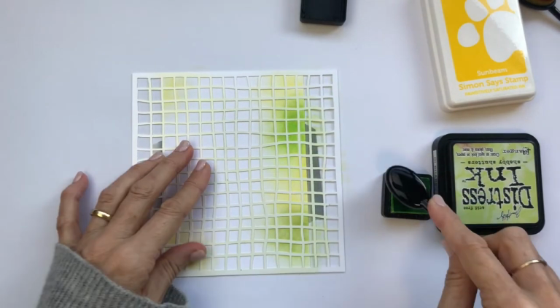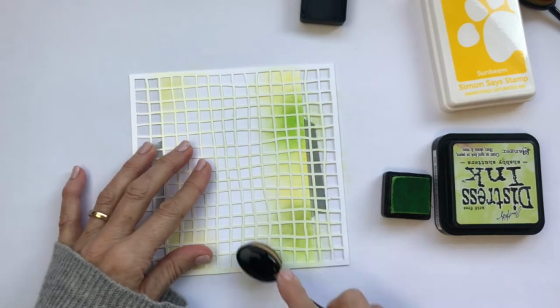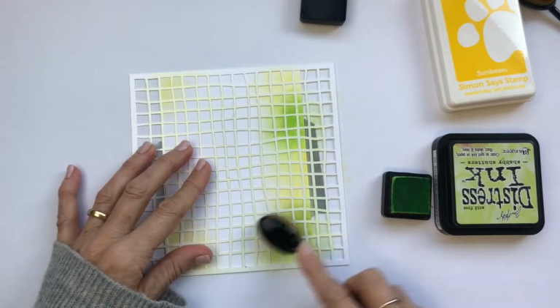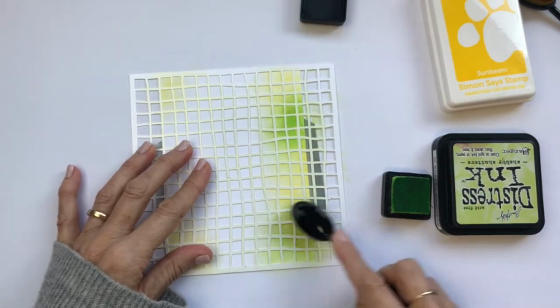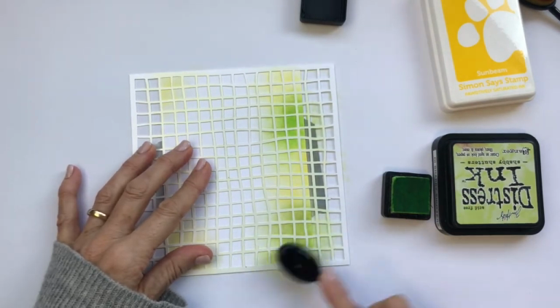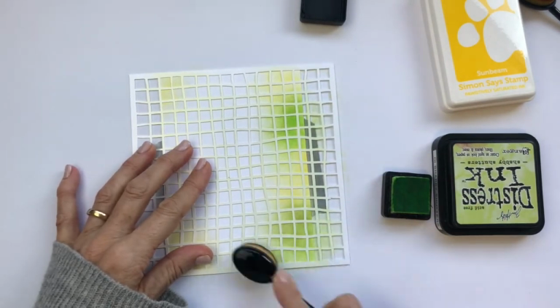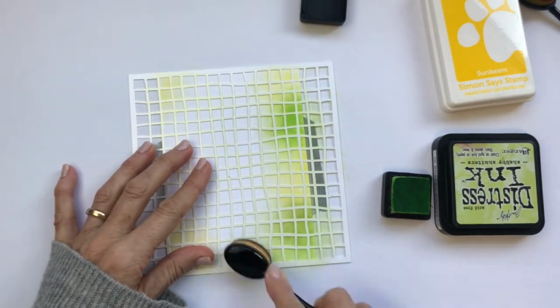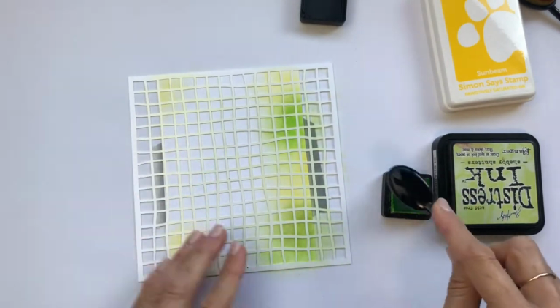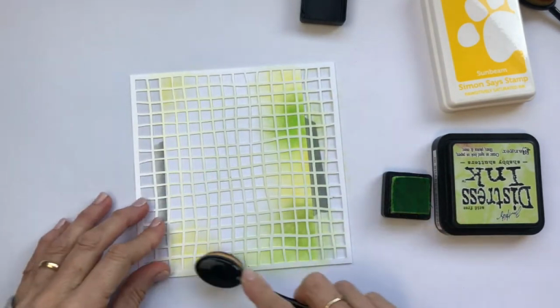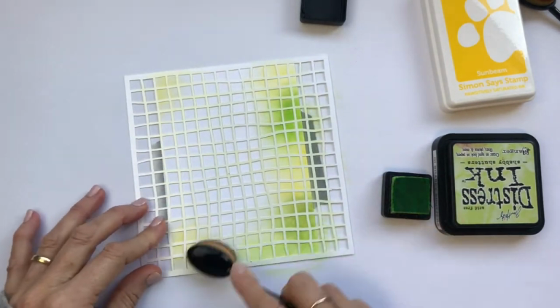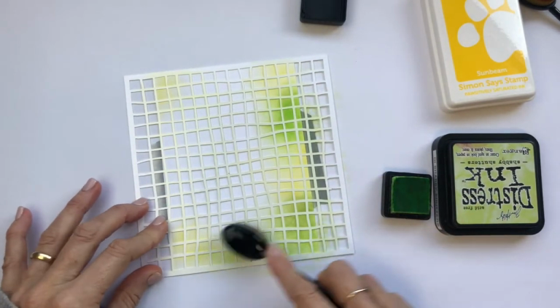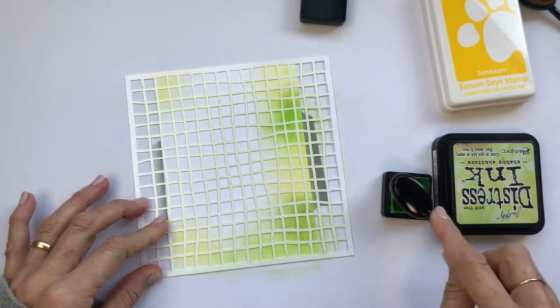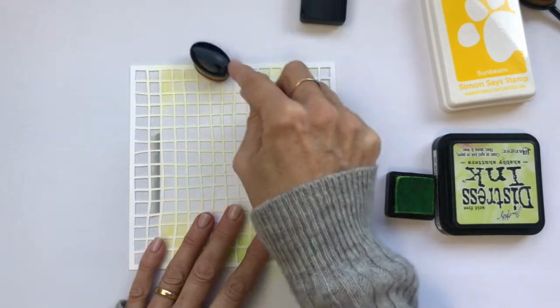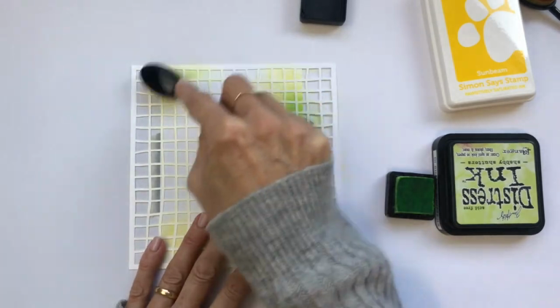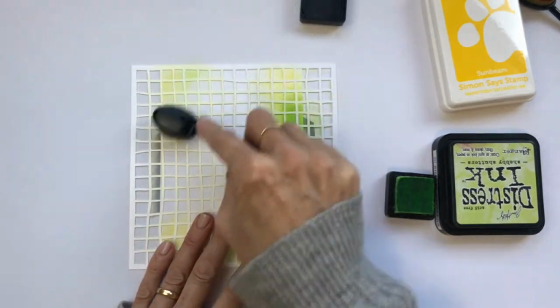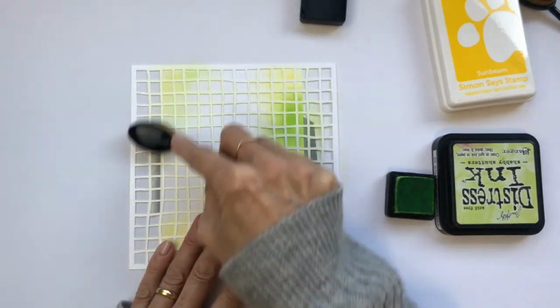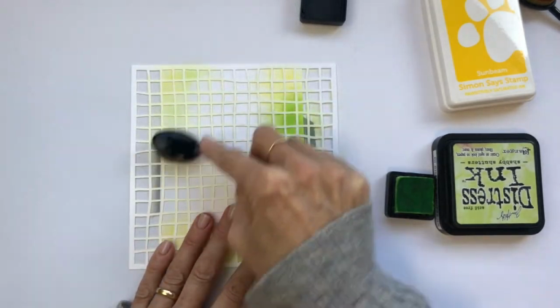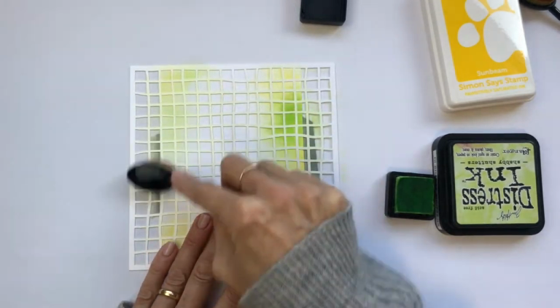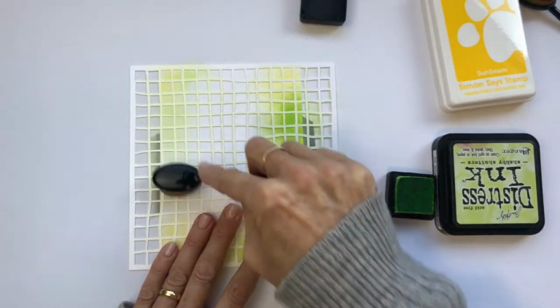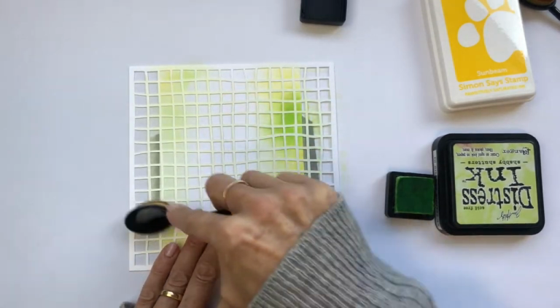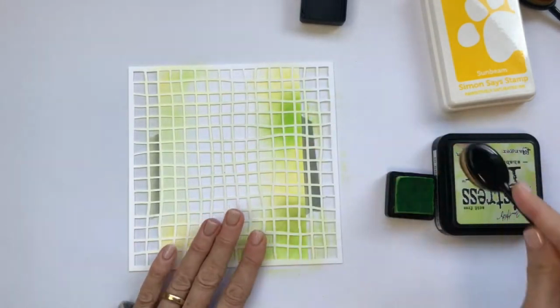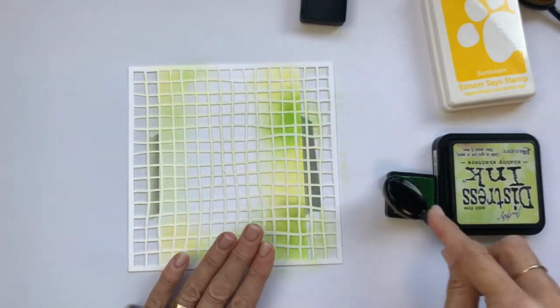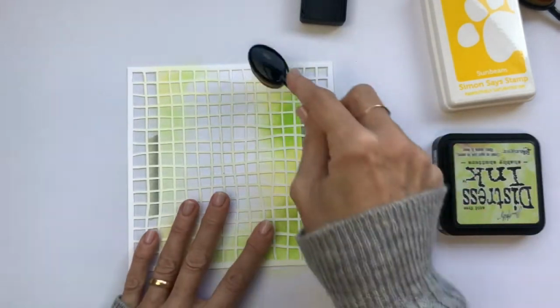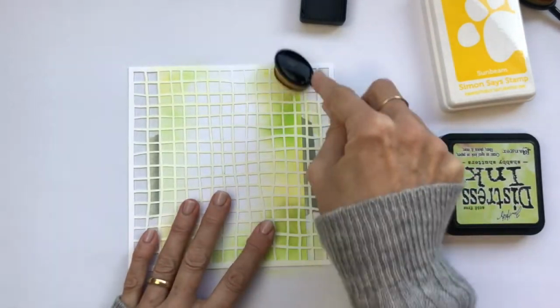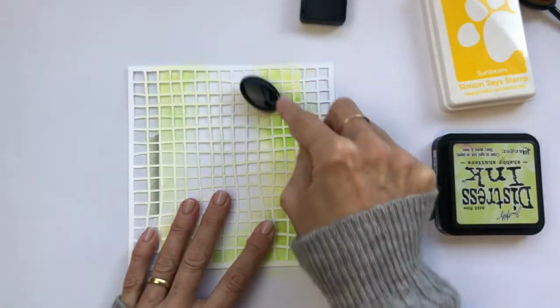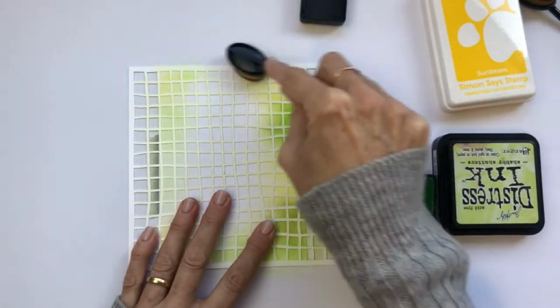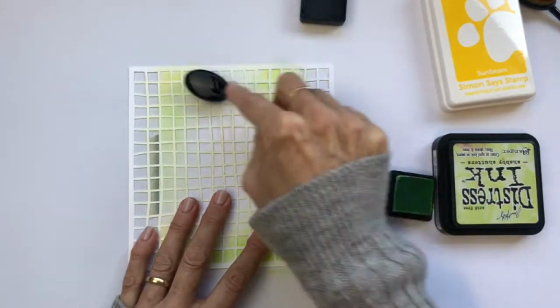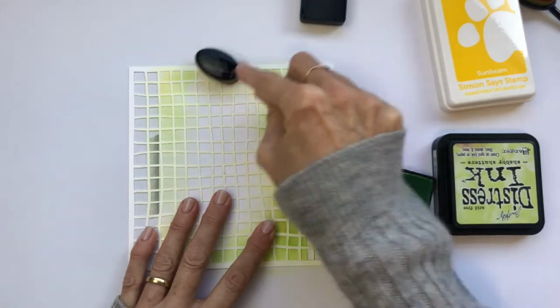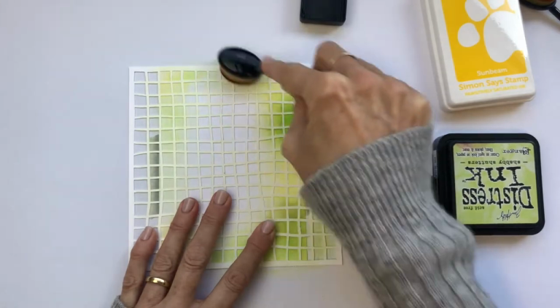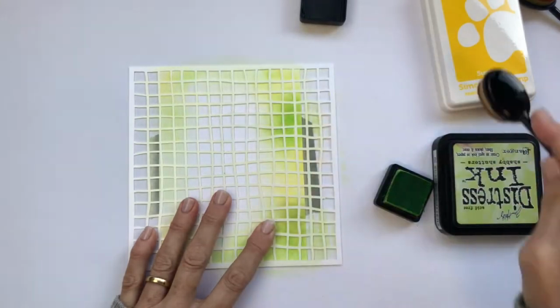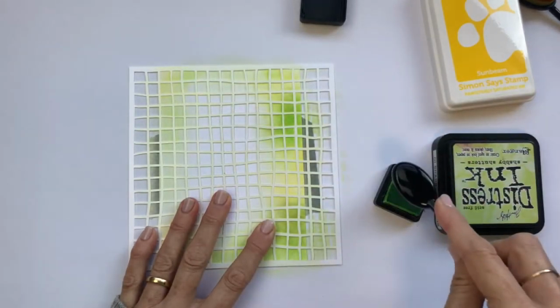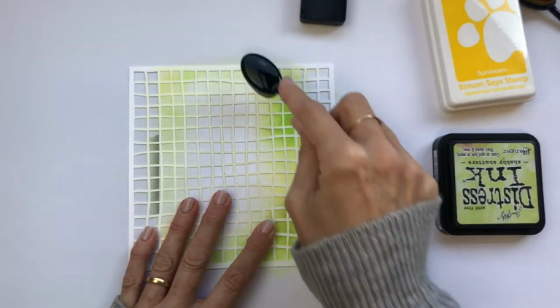This bird of paradise stamp that I'm going to use is large. It's going to take up pretty much the whole height of this card and about half of the width, and I'm going to place it slightly left of the centre.